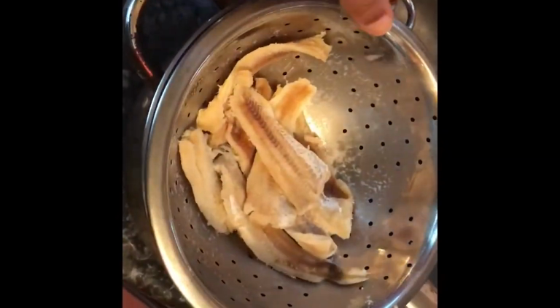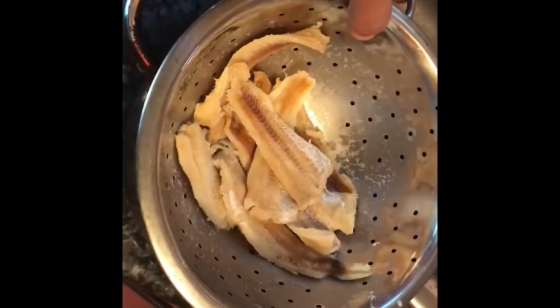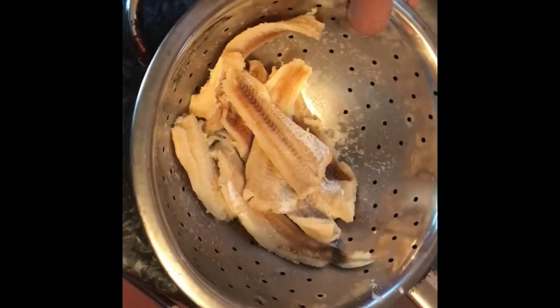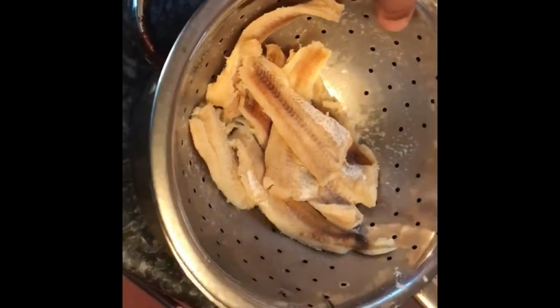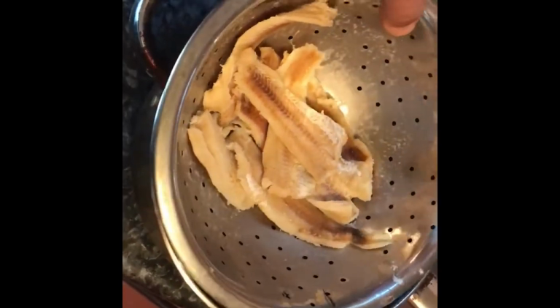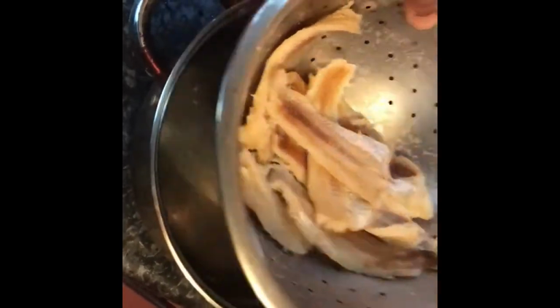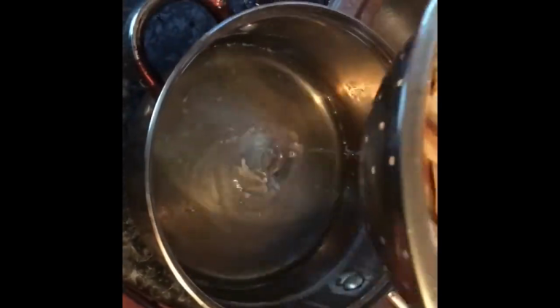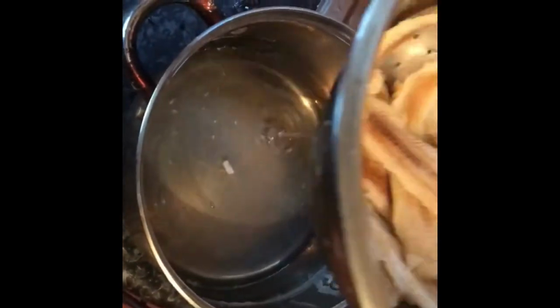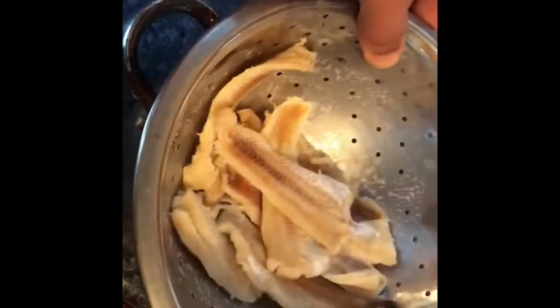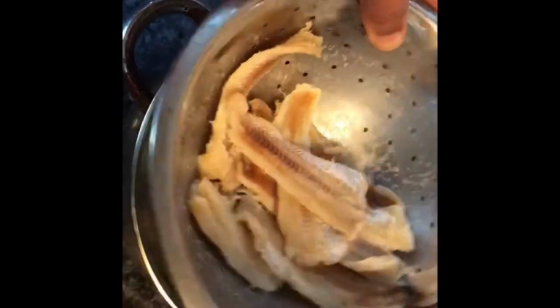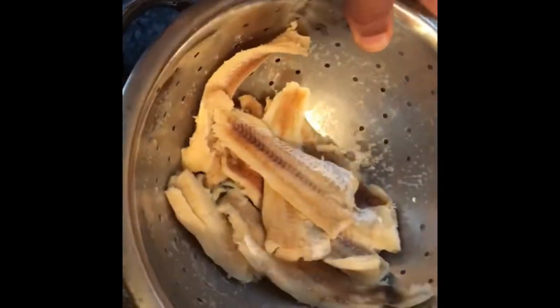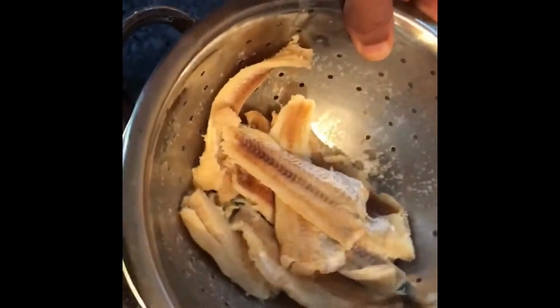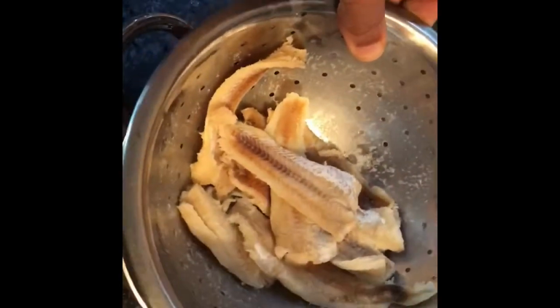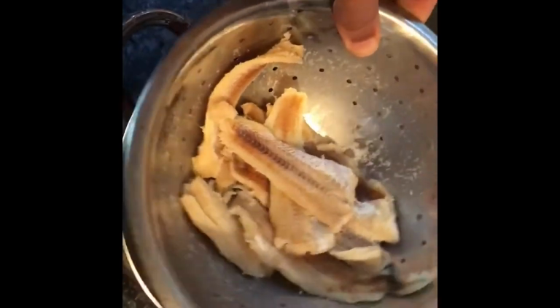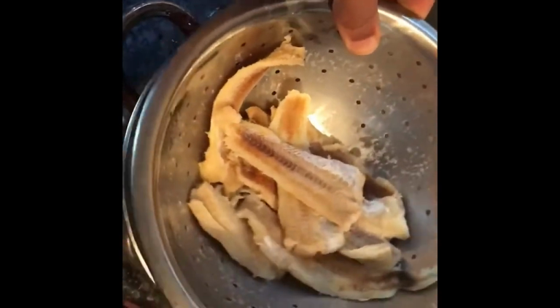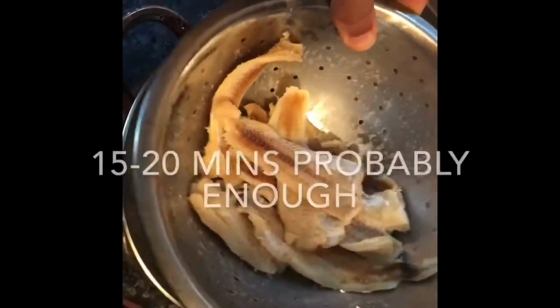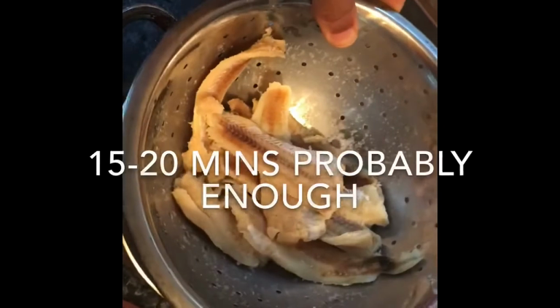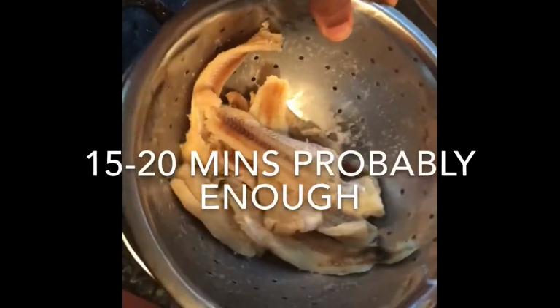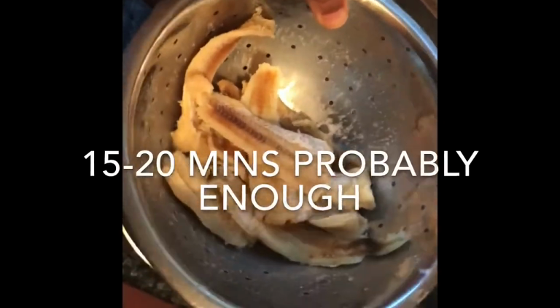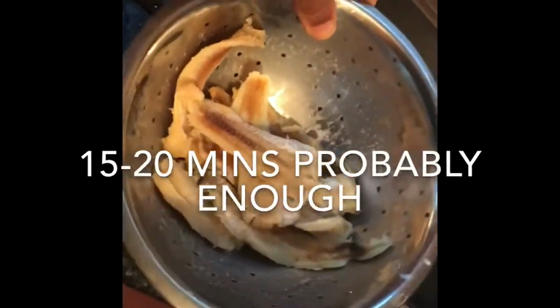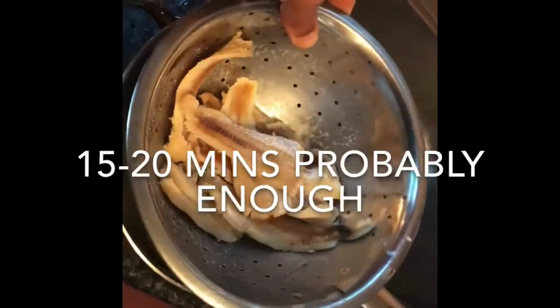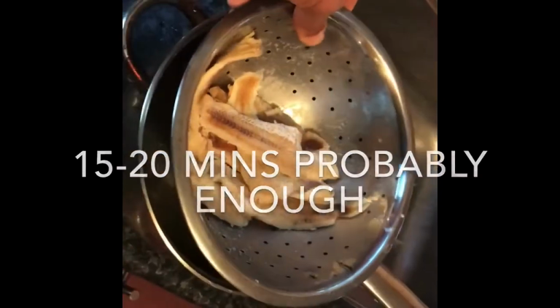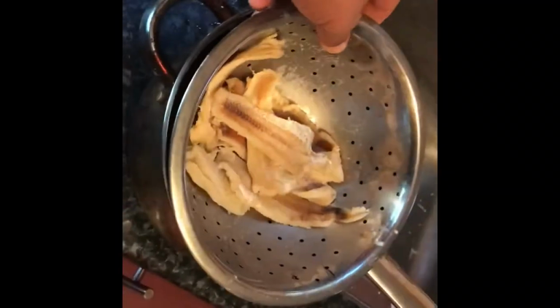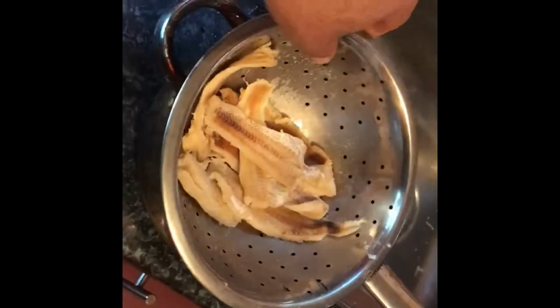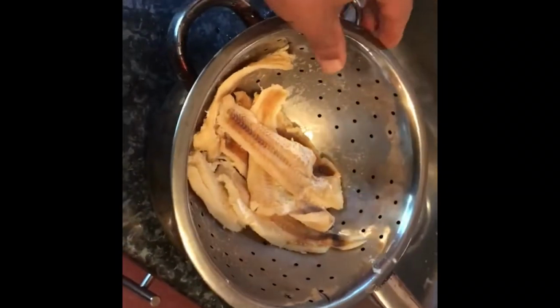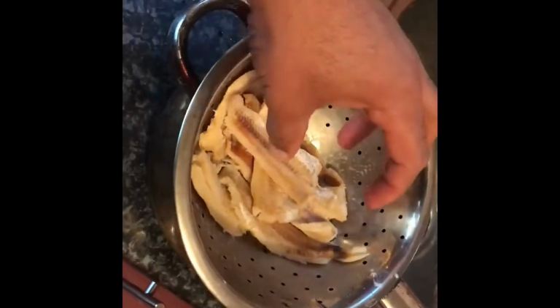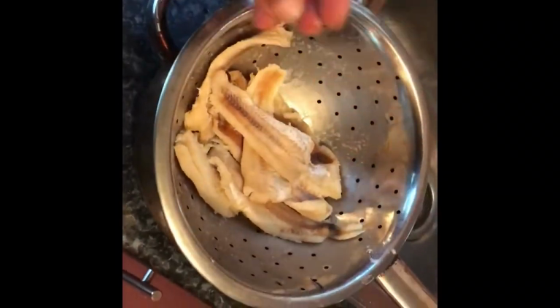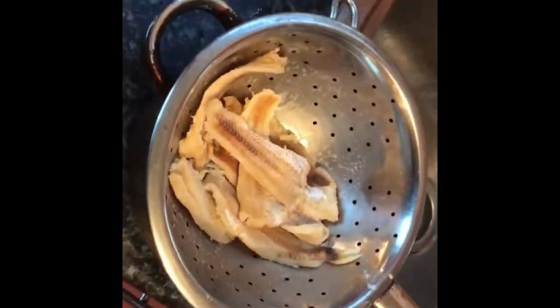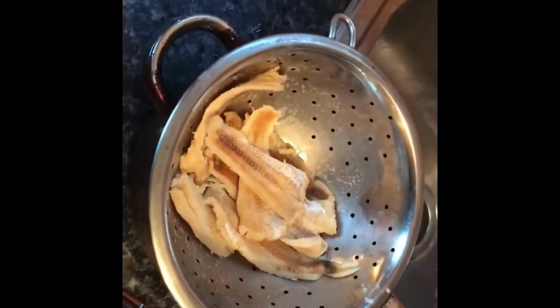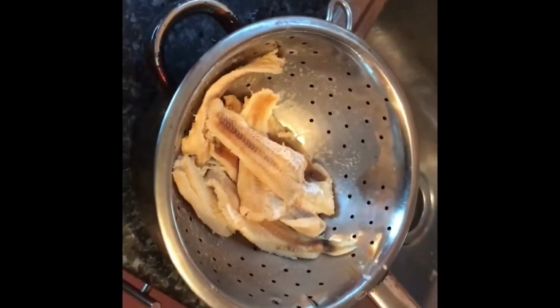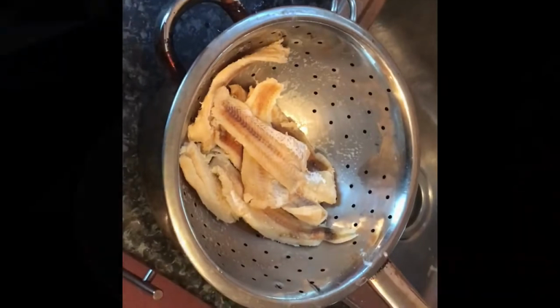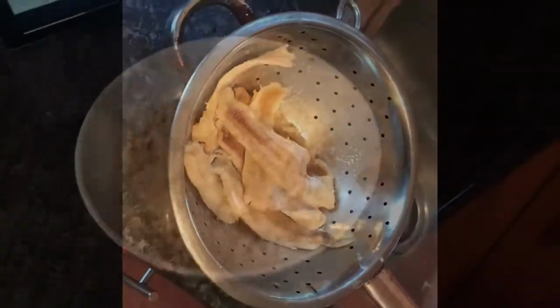I took the salt fish off the boil and strained it. We've boiled the salt fish for half an hour. Now let's break it up and add it in with the rest of the vegetables.